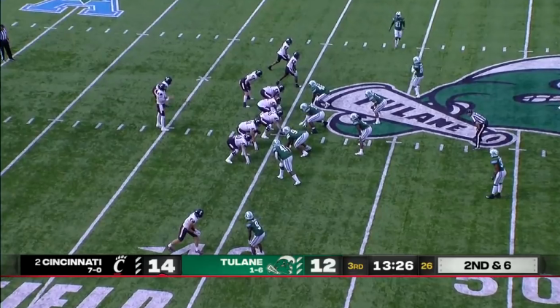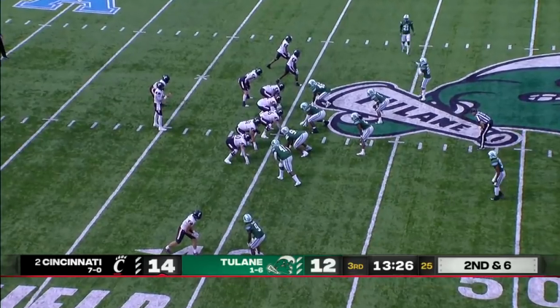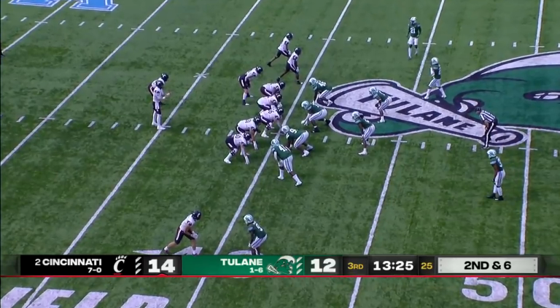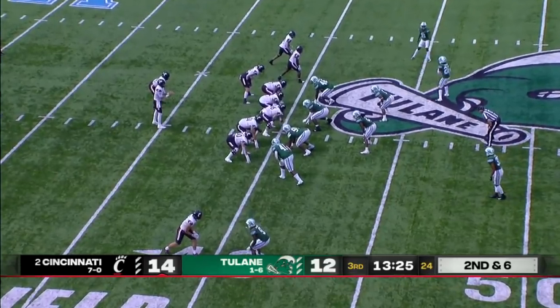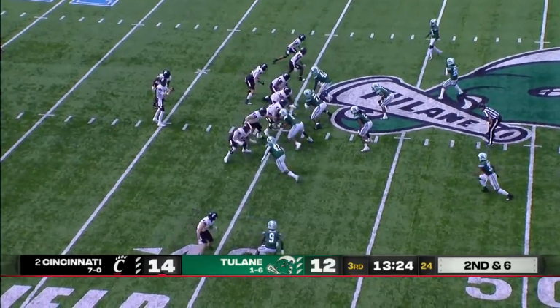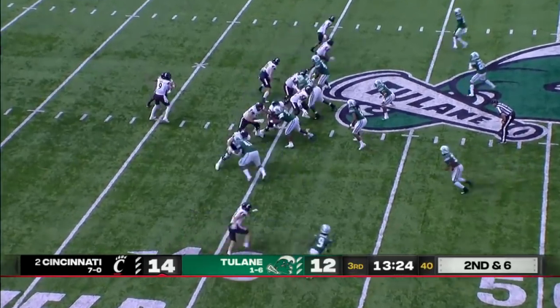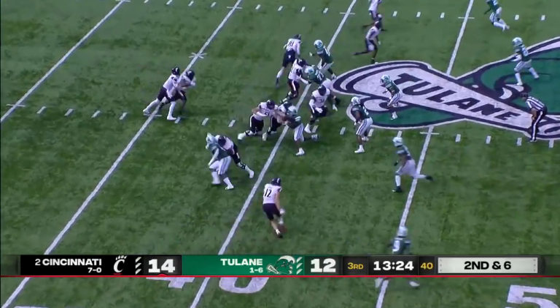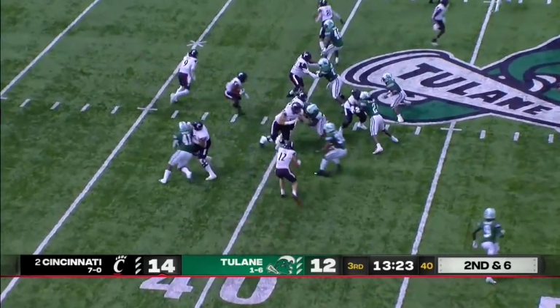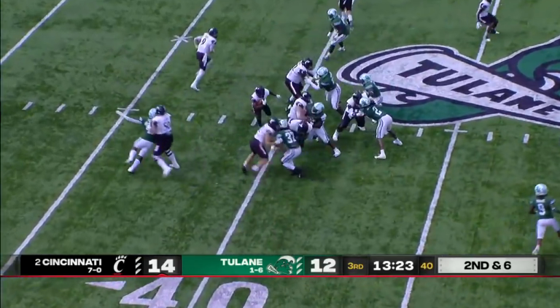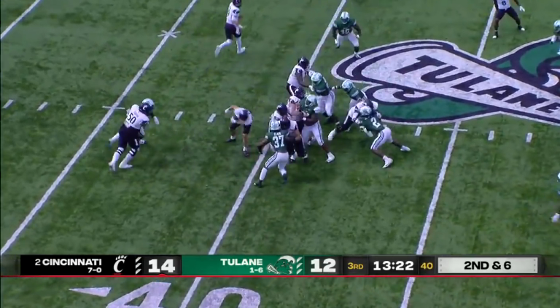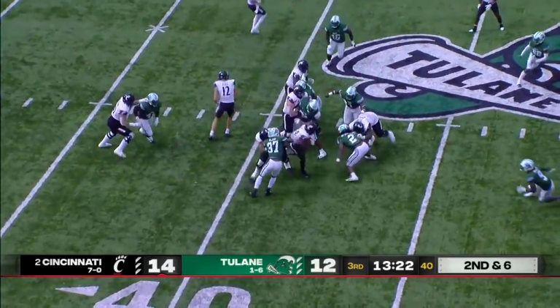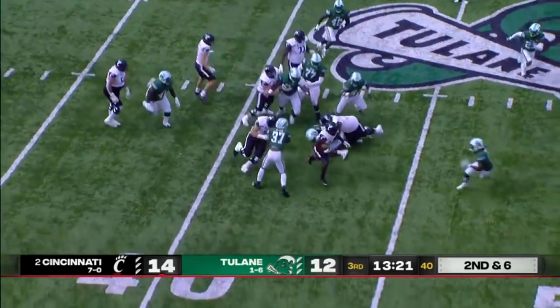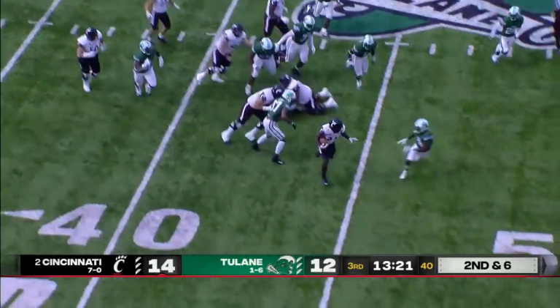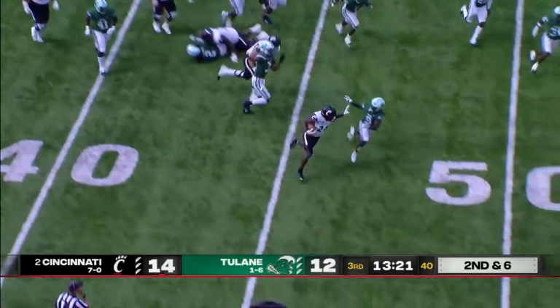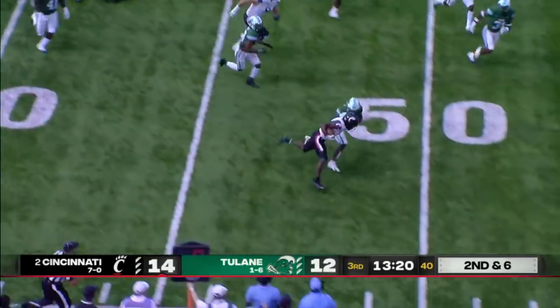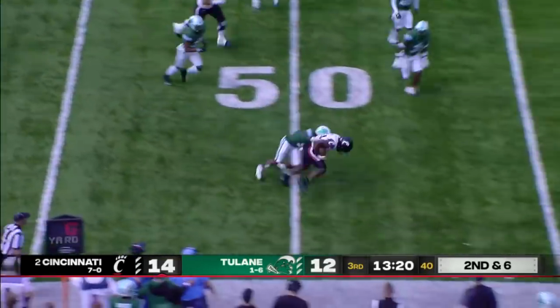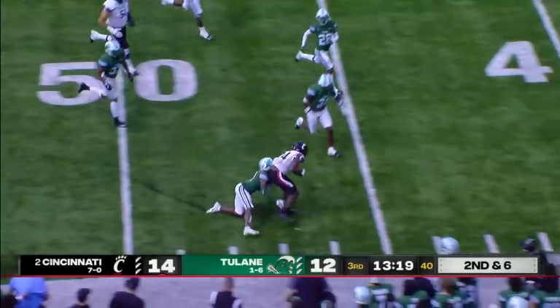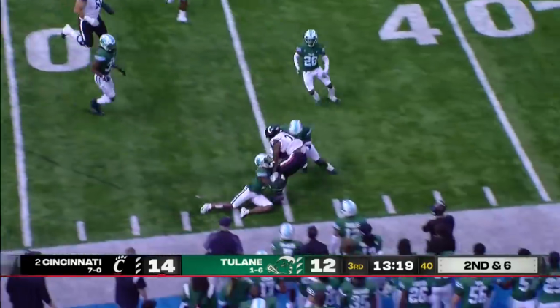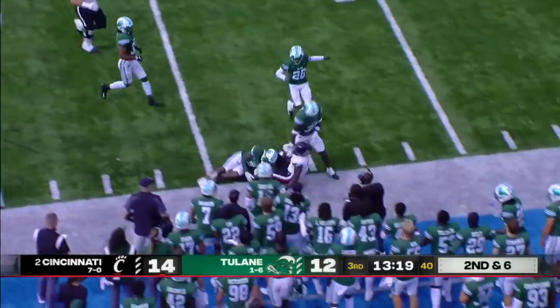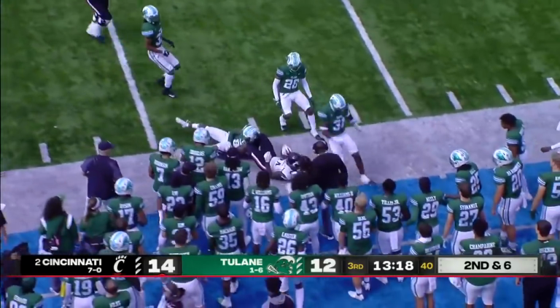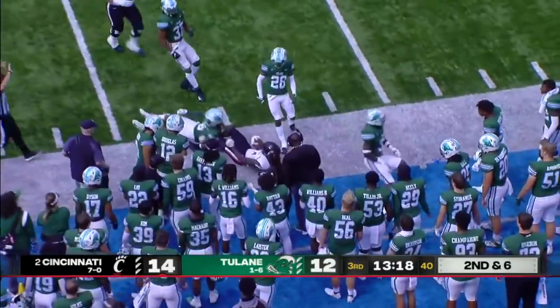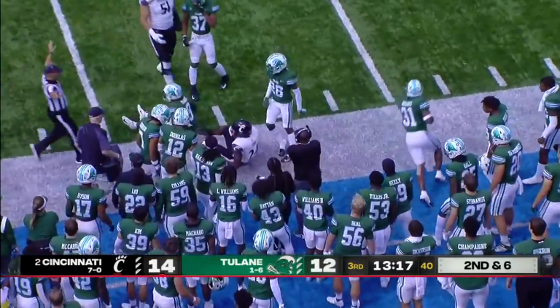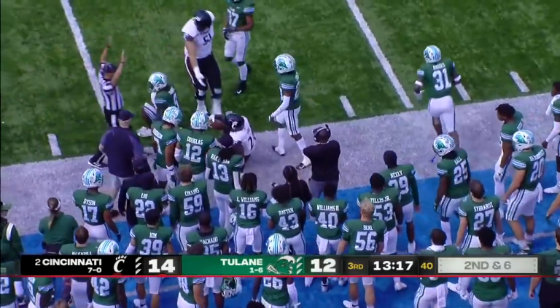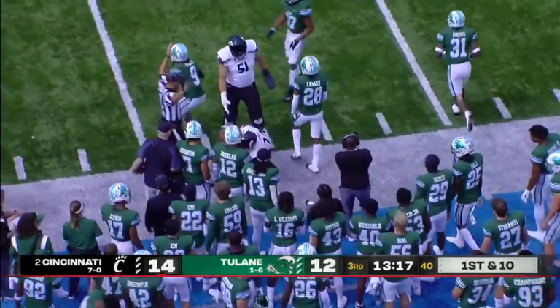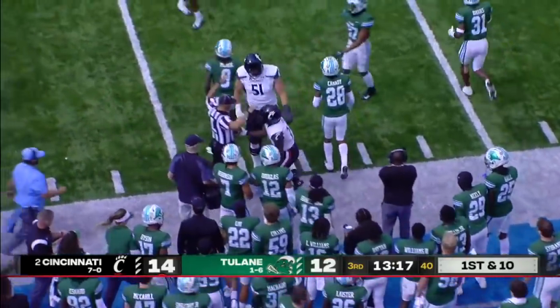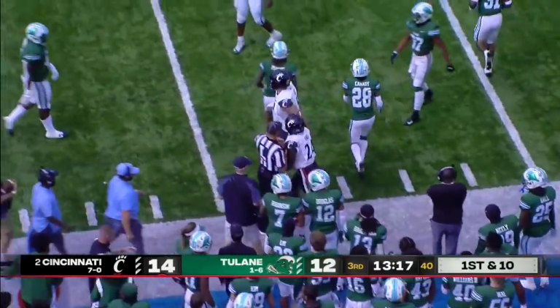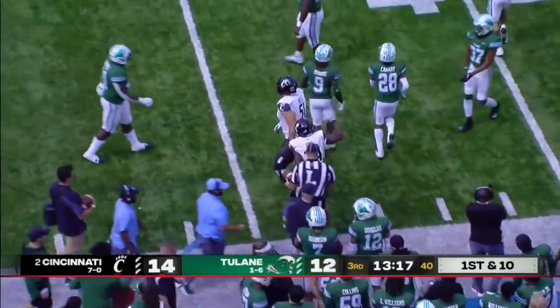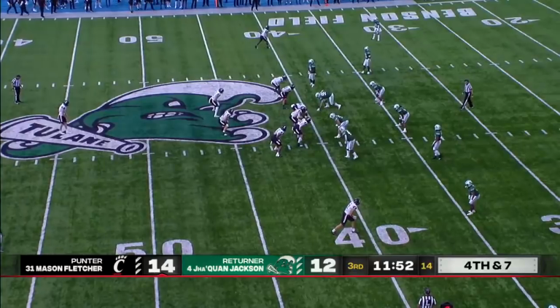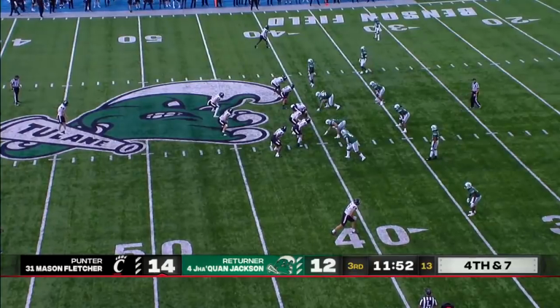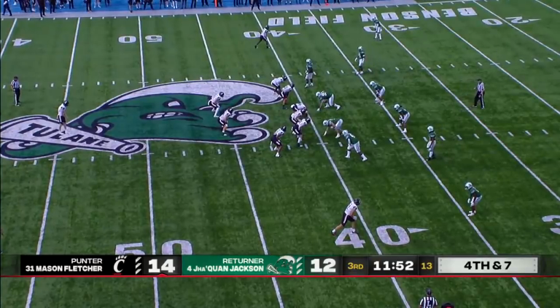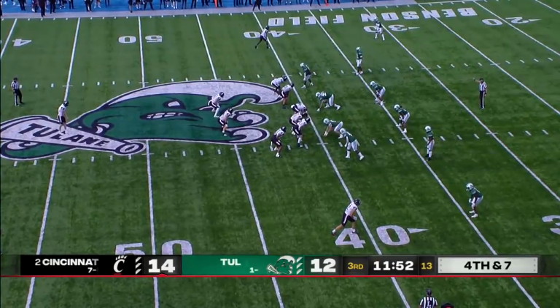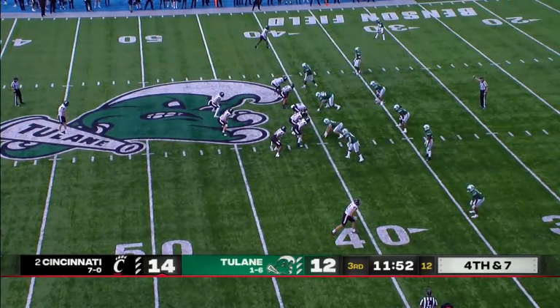Tulane doesn't want their freshman quarterback throwing the ball 20-plus times this game. Here's Ford, carrying defenders into Tulane territory. That sideline's only going to get more juice.